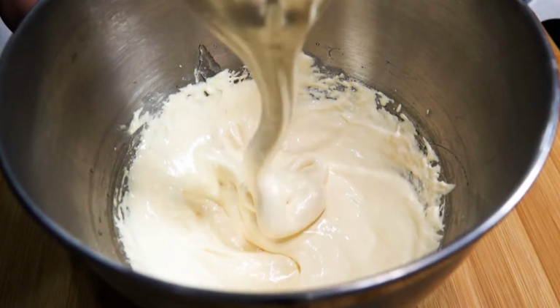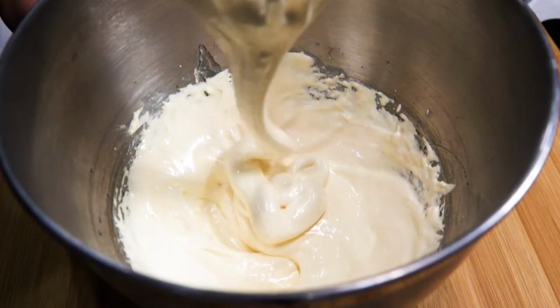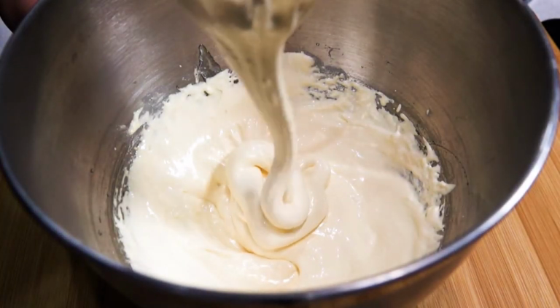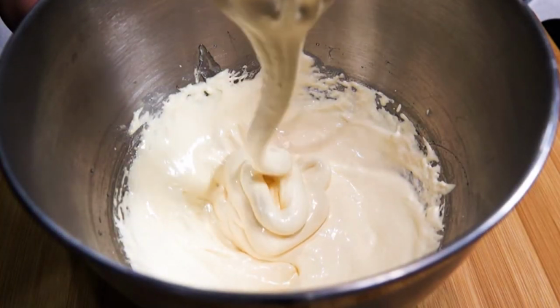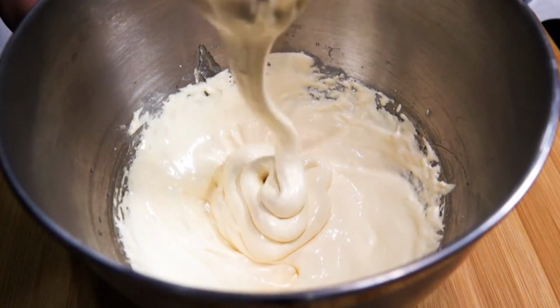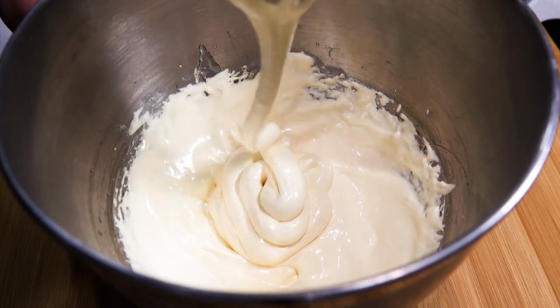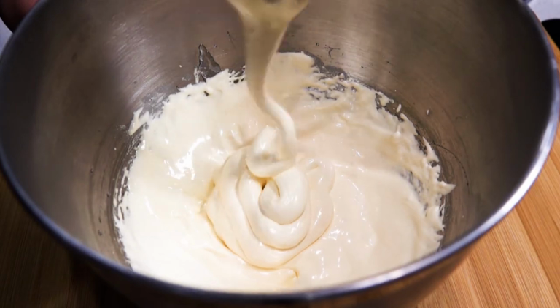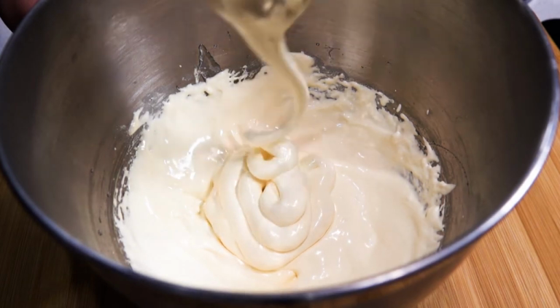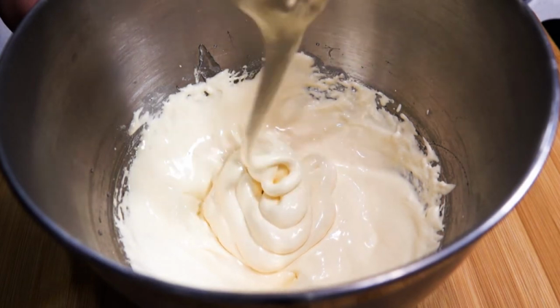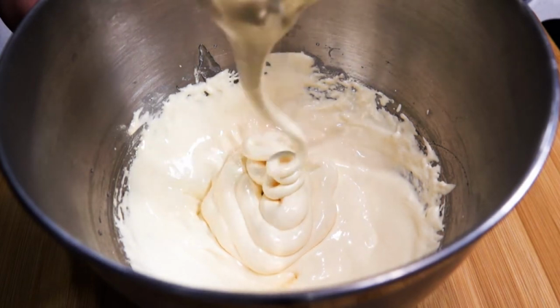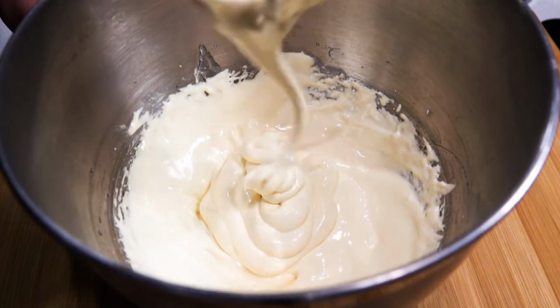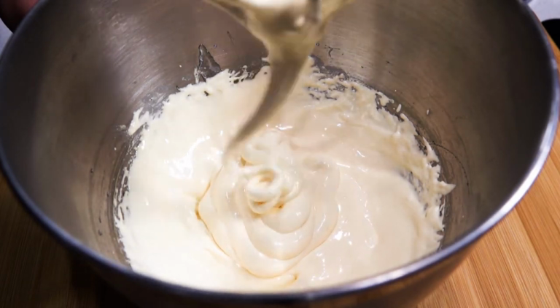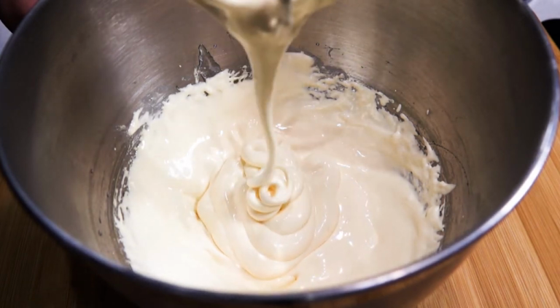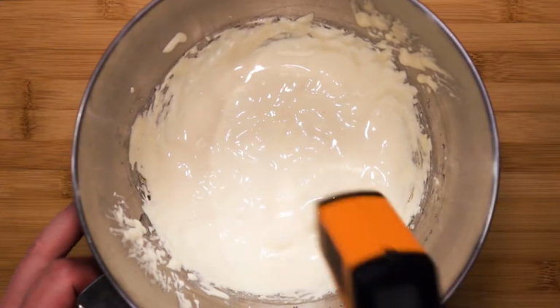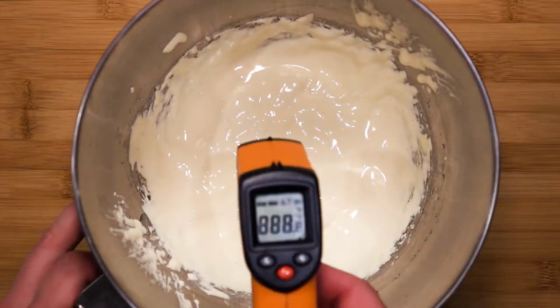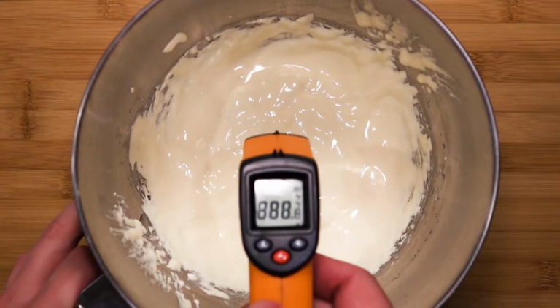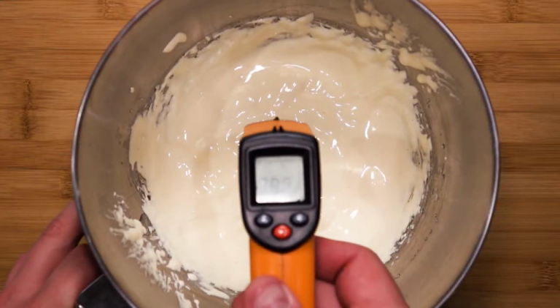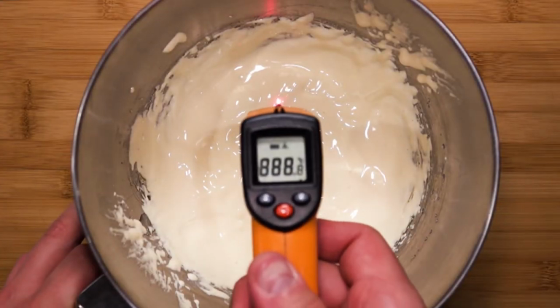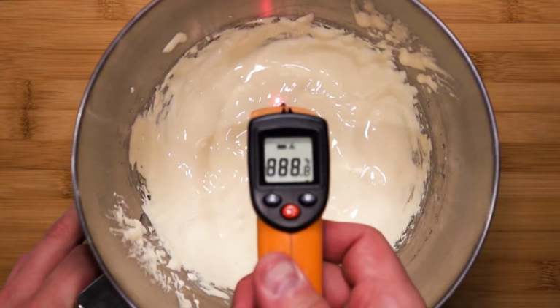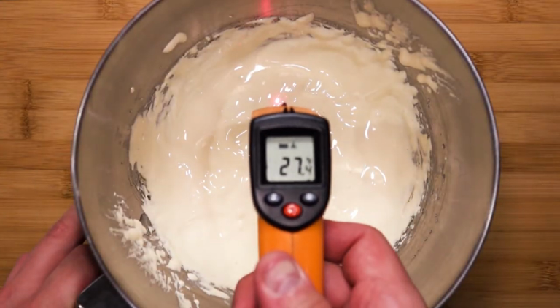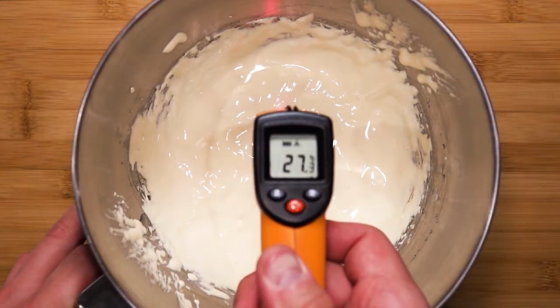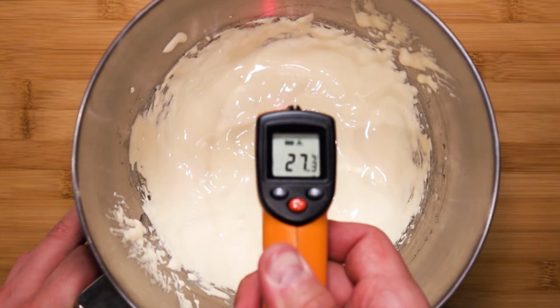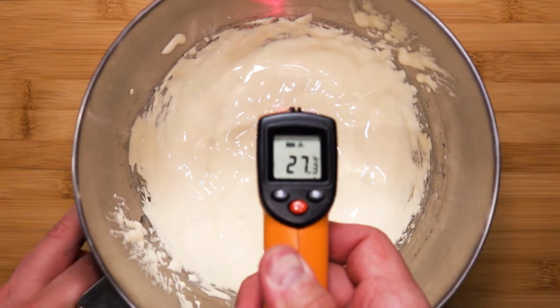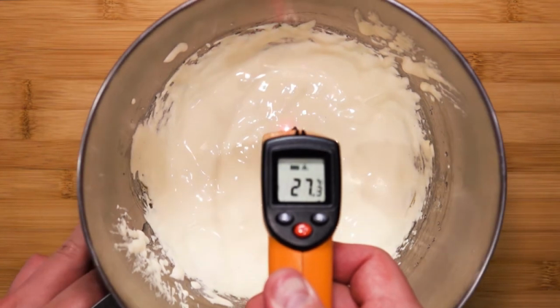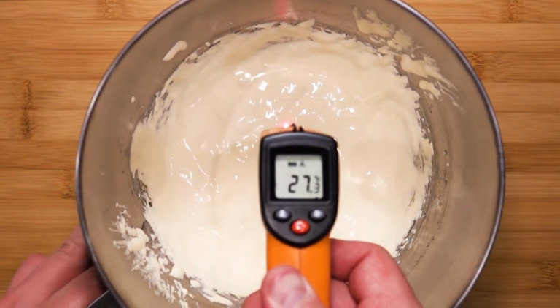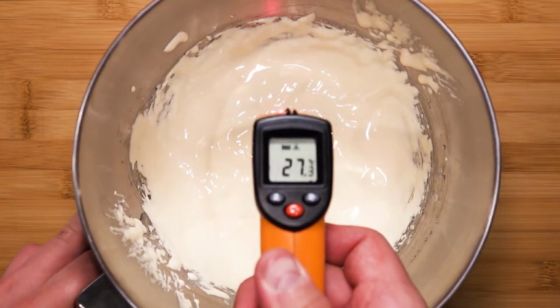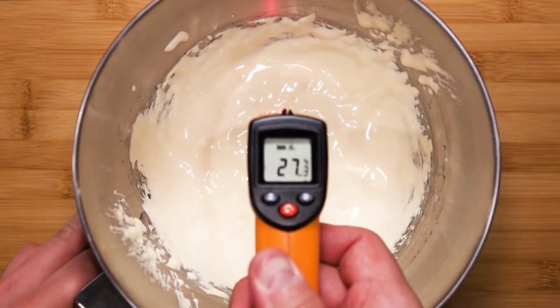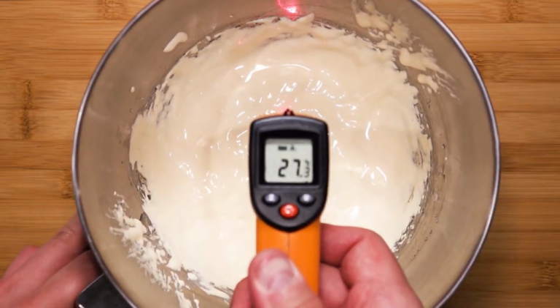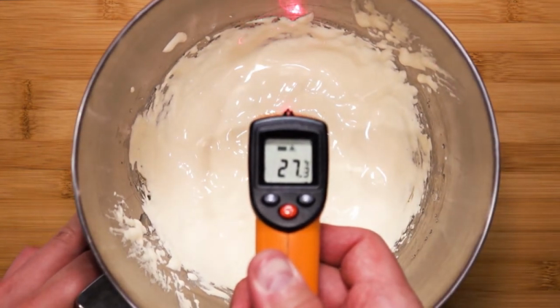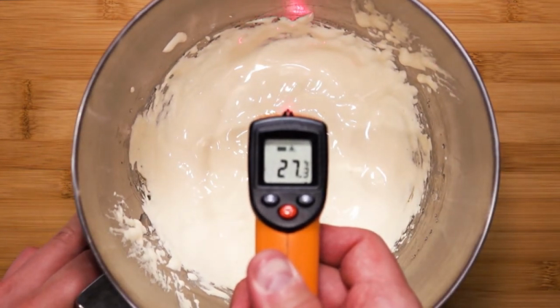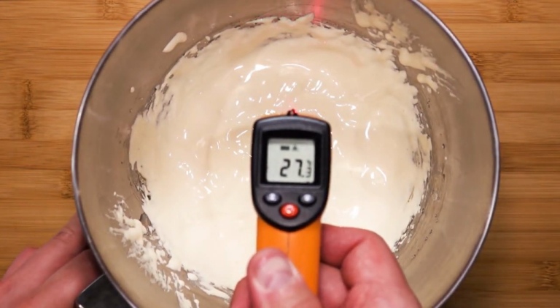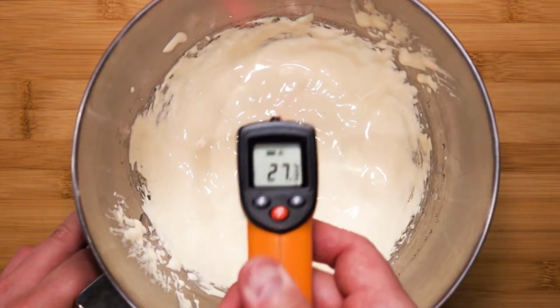Check the consistency — it will be smooth and creamy with a pale color. The consistency is good when you can draw lines and it holds itself. The temperature for reference is slightly below 30 degrees Celsius. Now we can move on to the next stage.